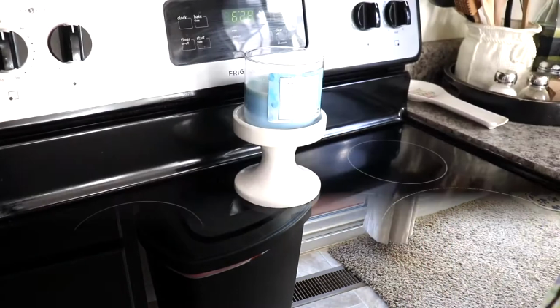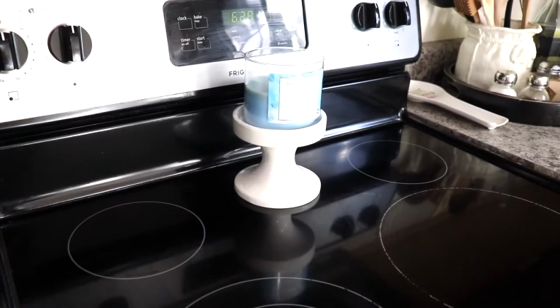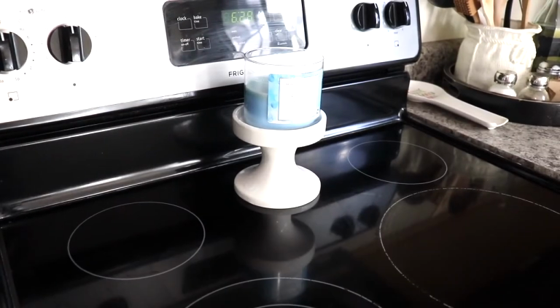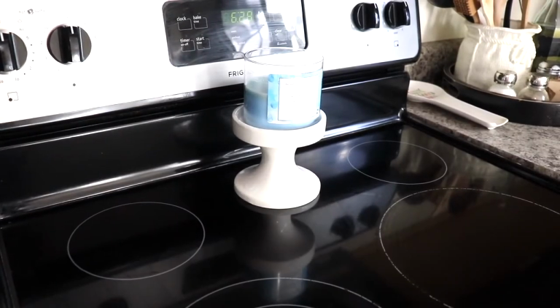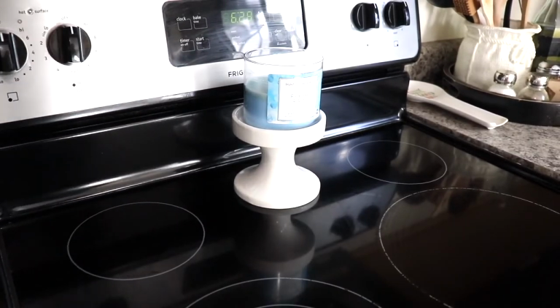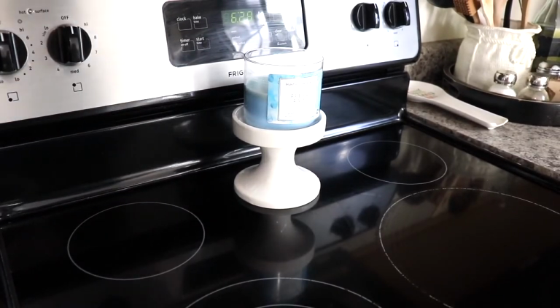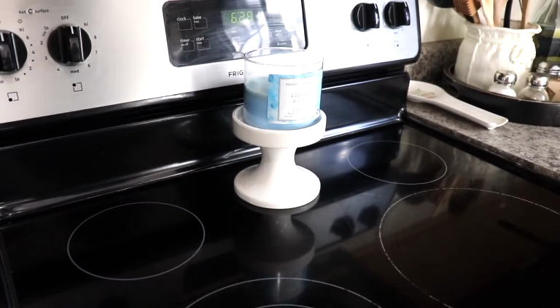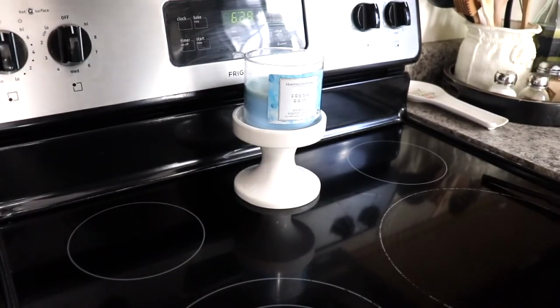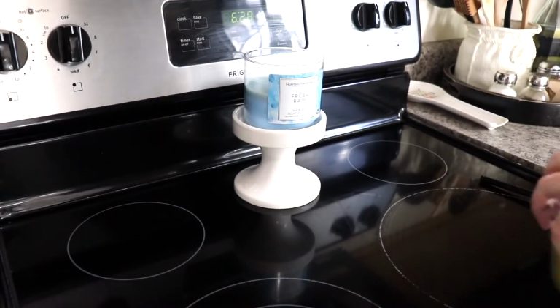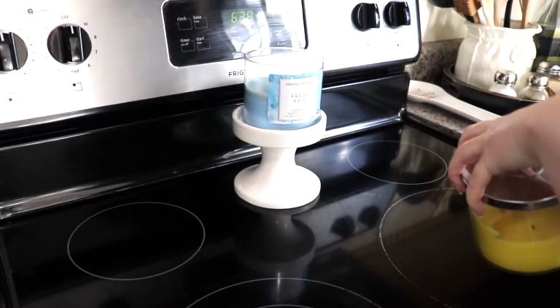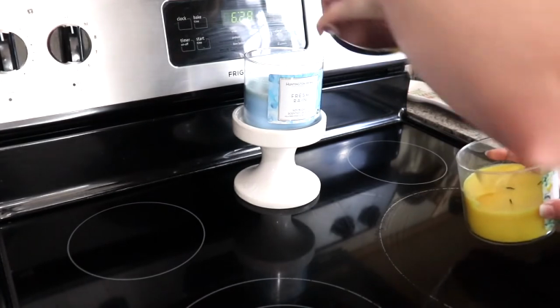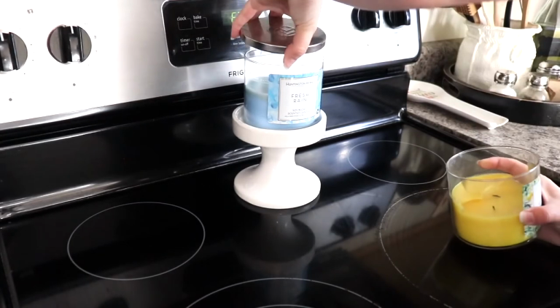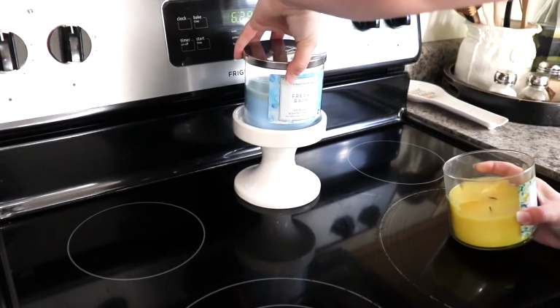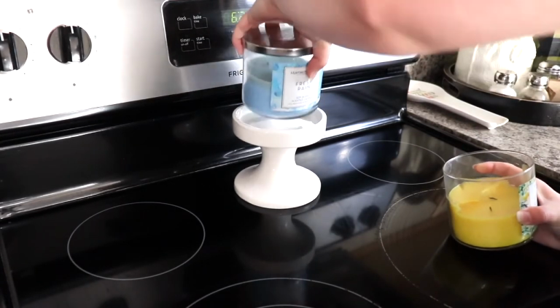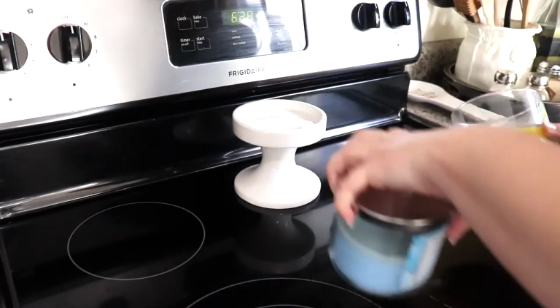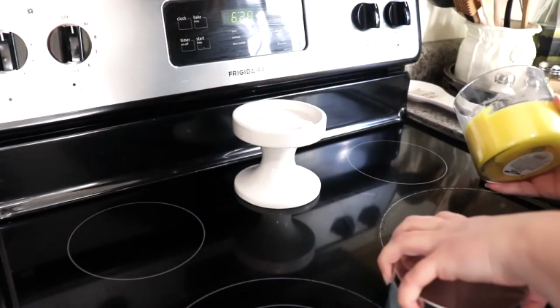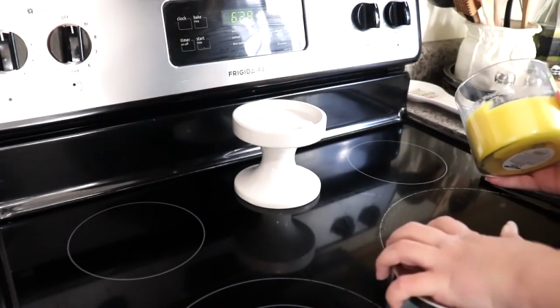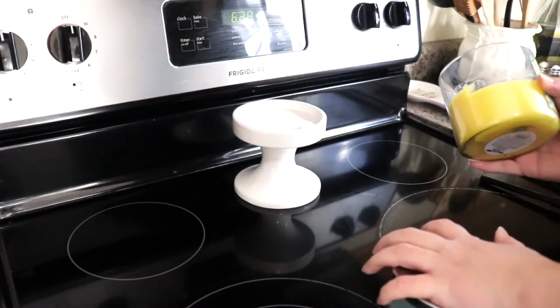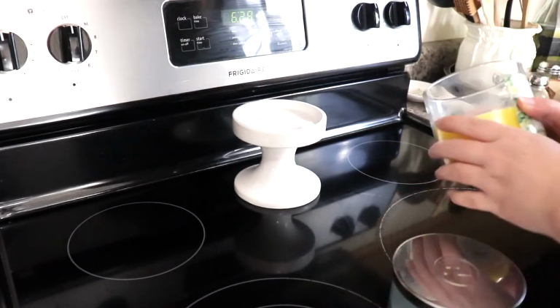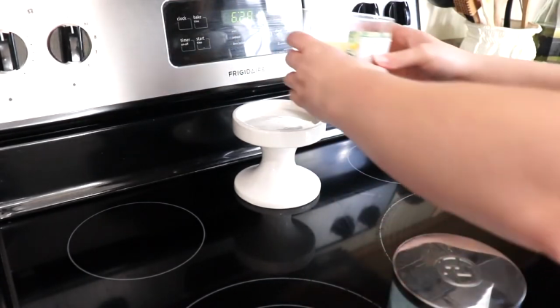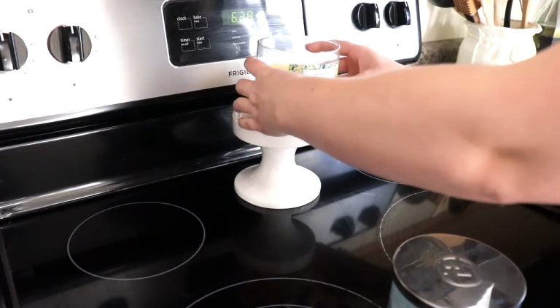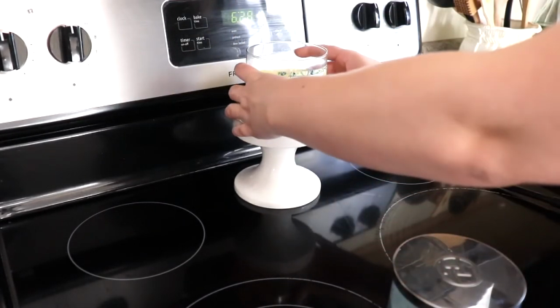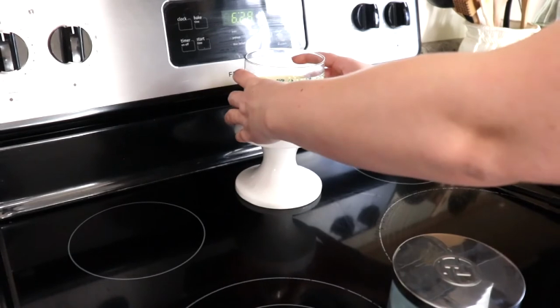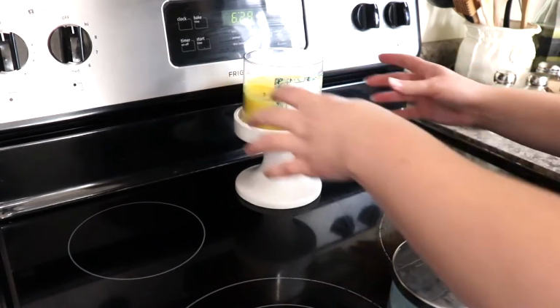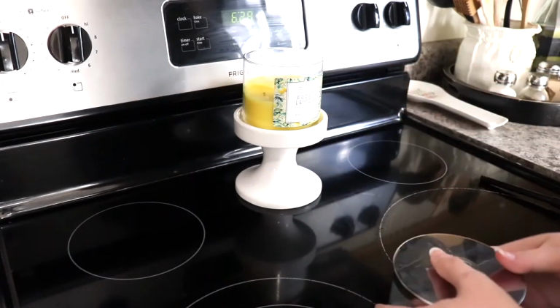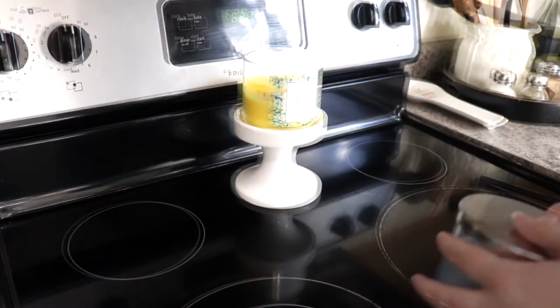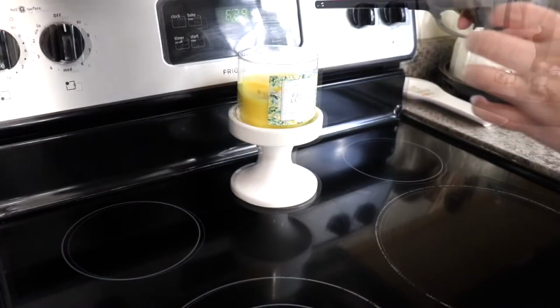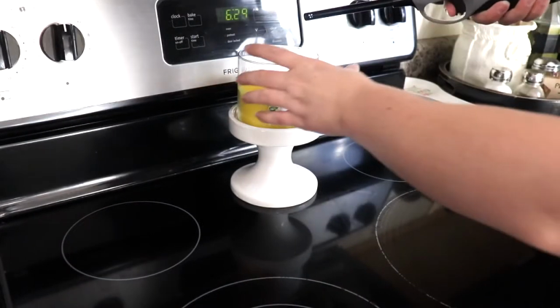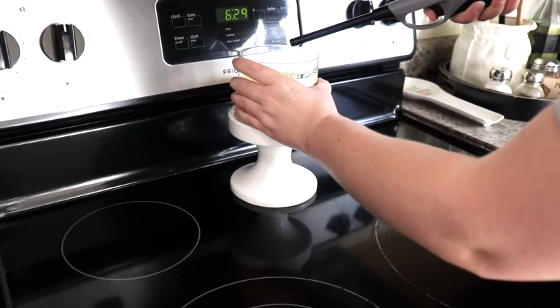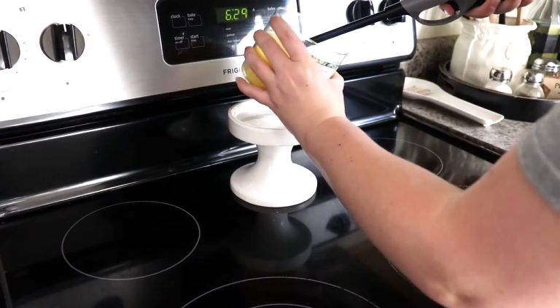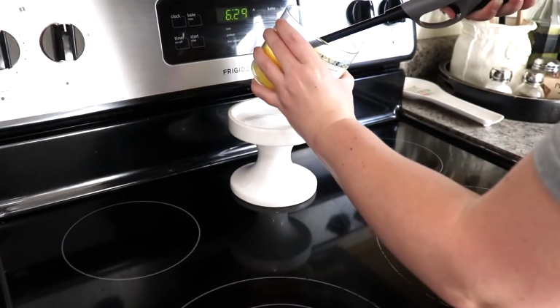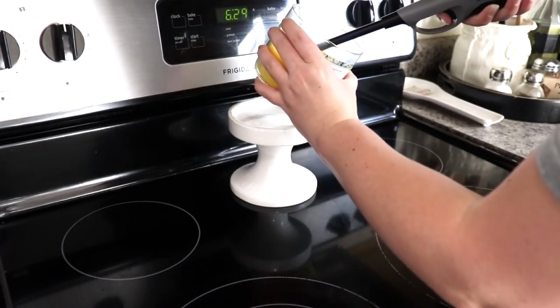I also went ahead and switched out my candle. I had this rain candle that I had out for the month of April and I just wanted to switch it out to a little bit of a more summery candle — it's just a lemon scent one that I got from Aldi.